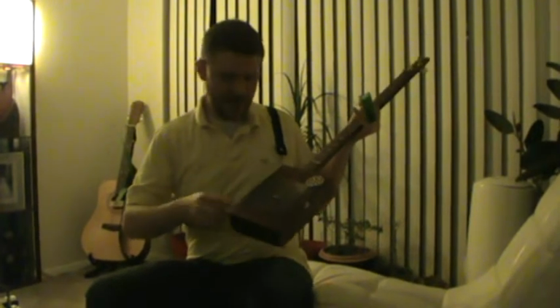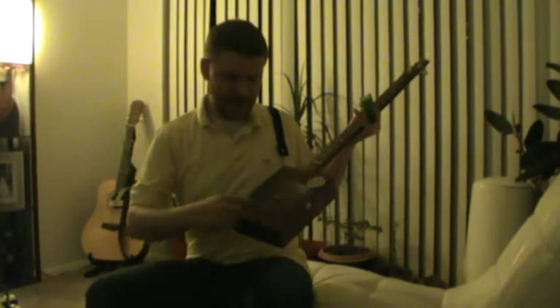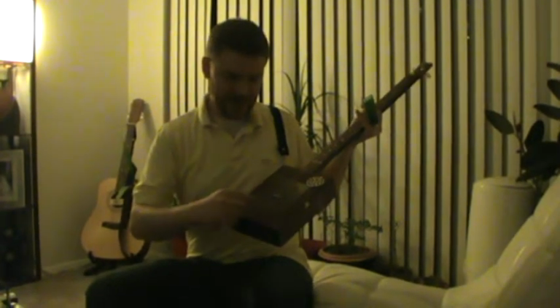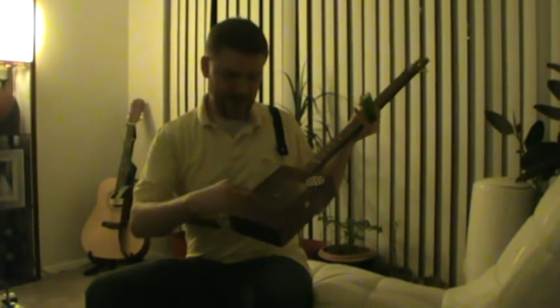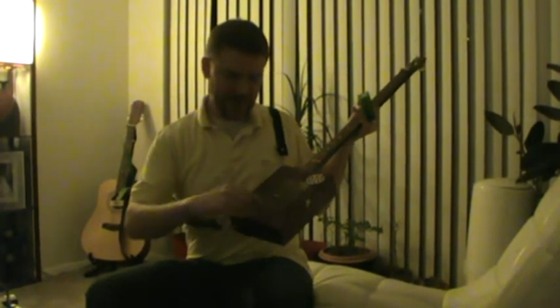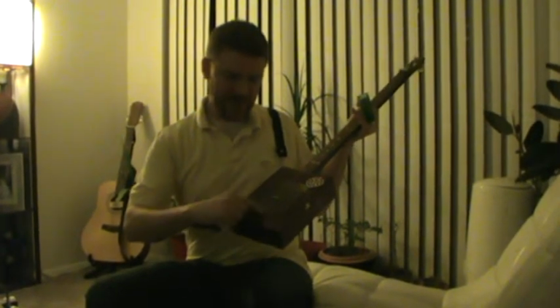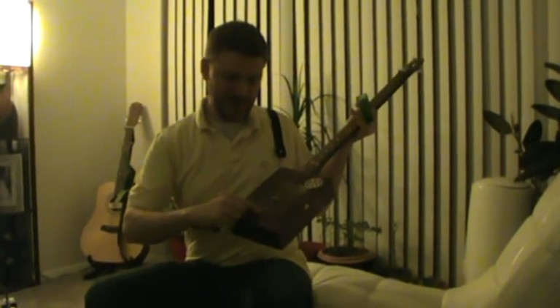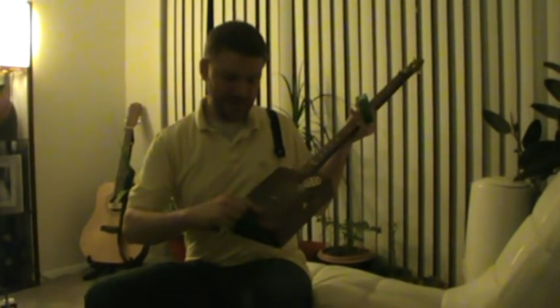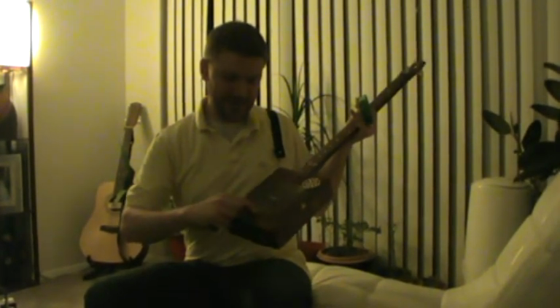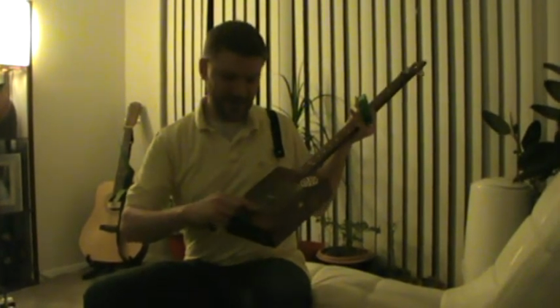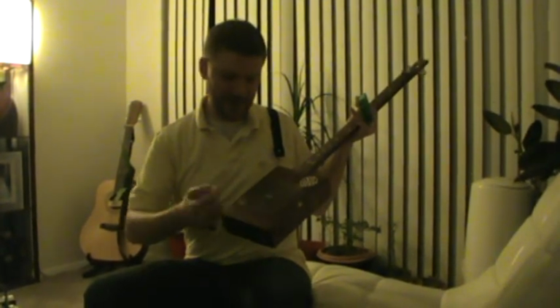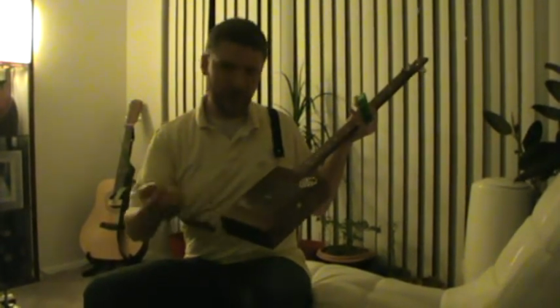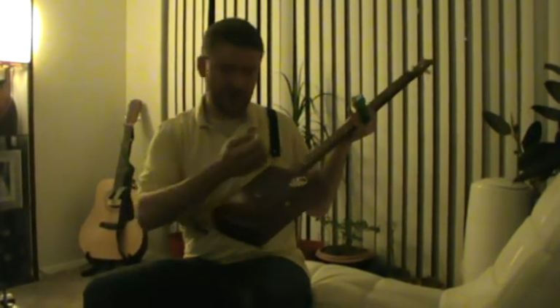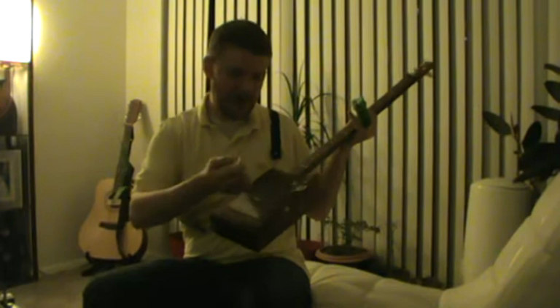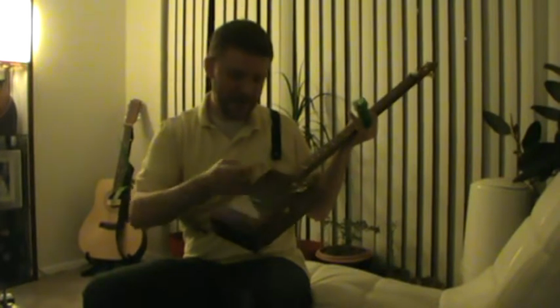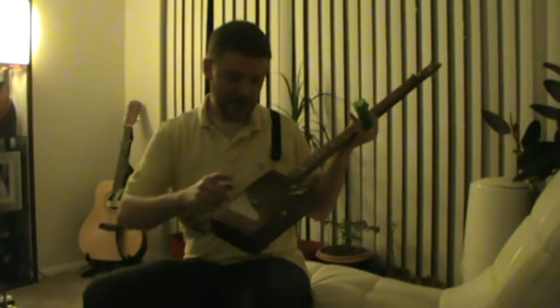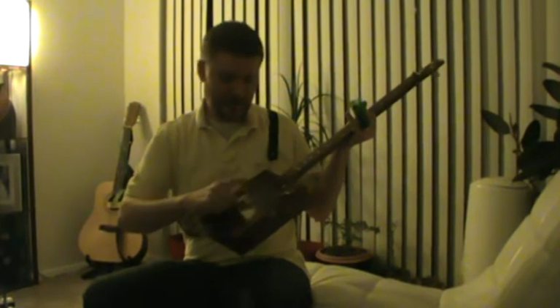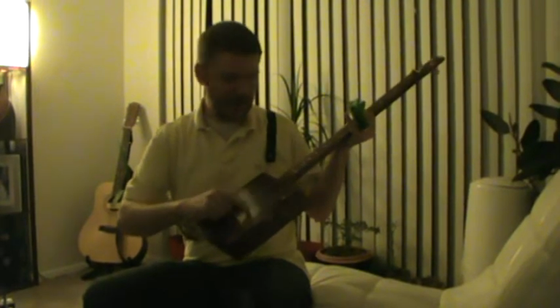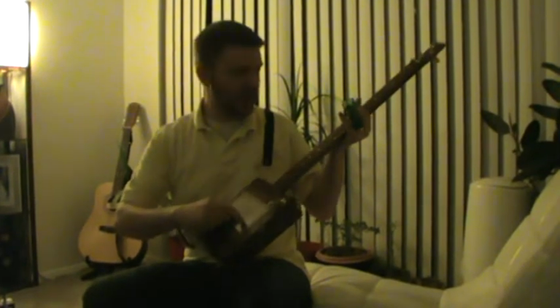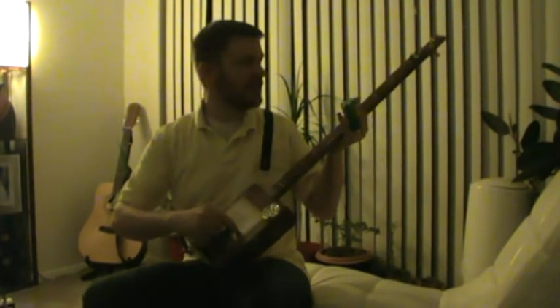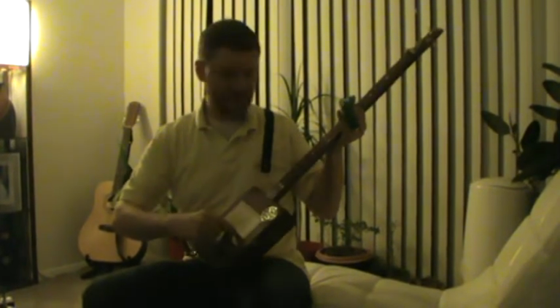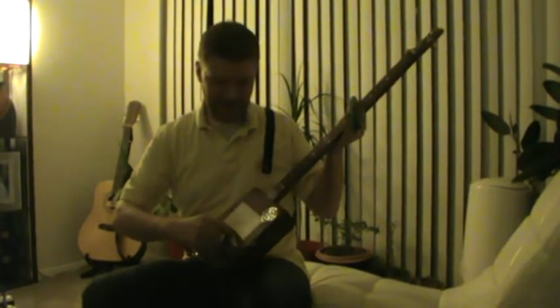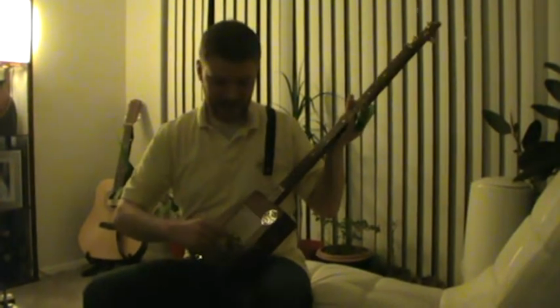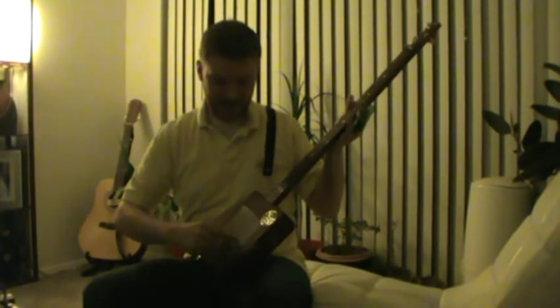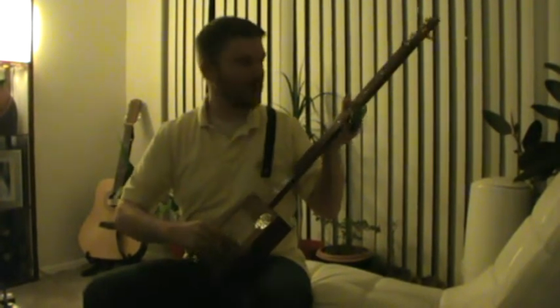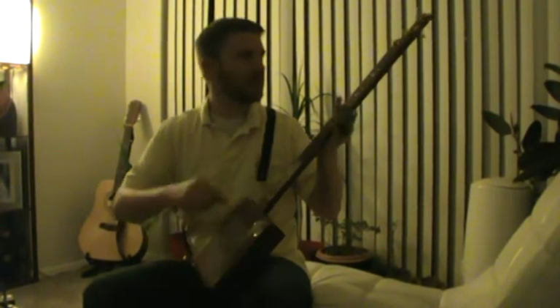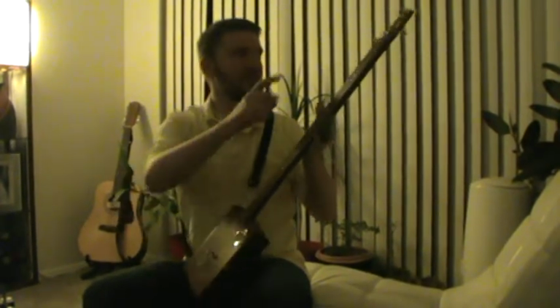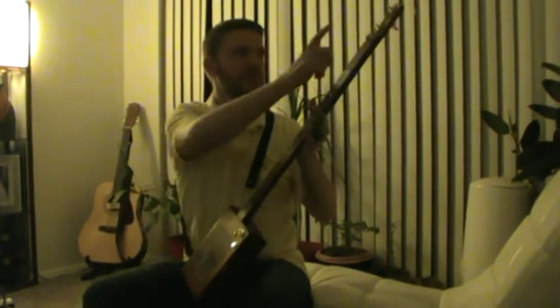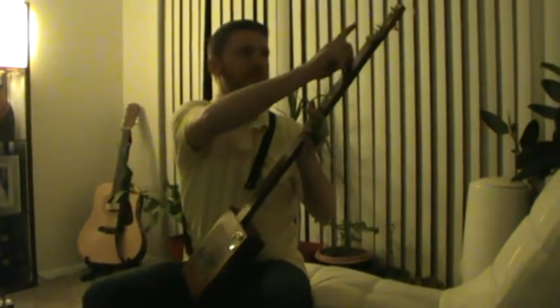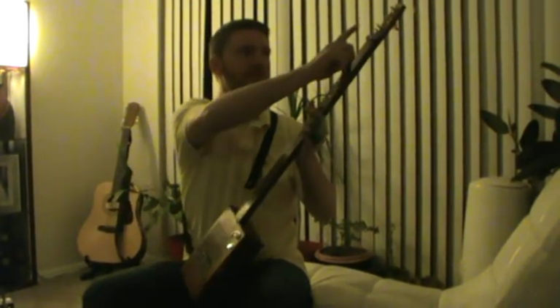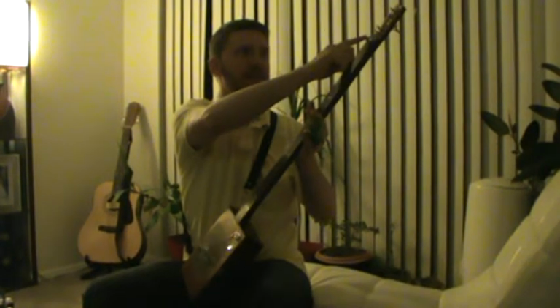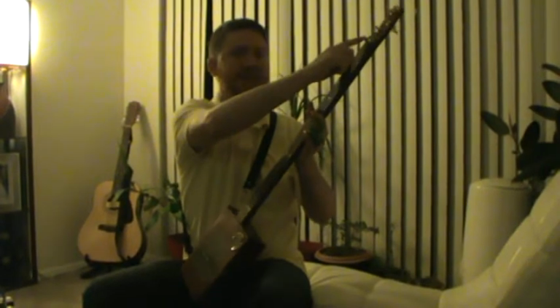The strings come up through the bottom, and I've got tension pins keeping them from pulling through the box. We've got a bridge here, just made by a nut and a bolt, and the same thing for the nut at the top.